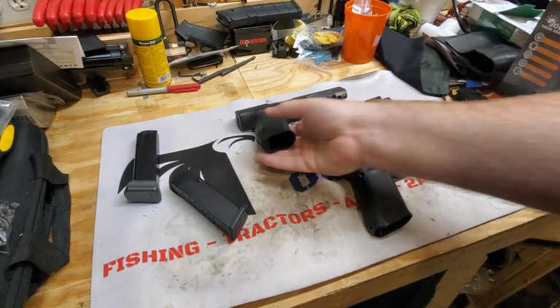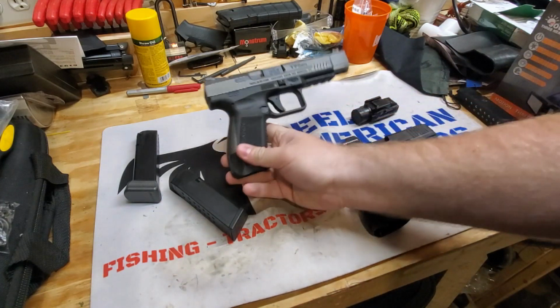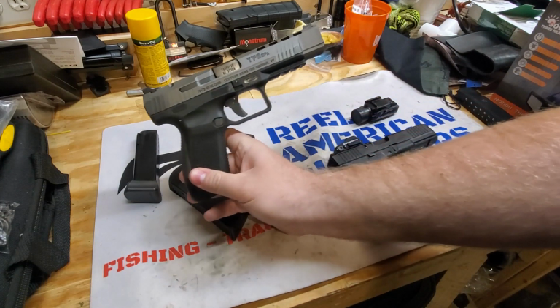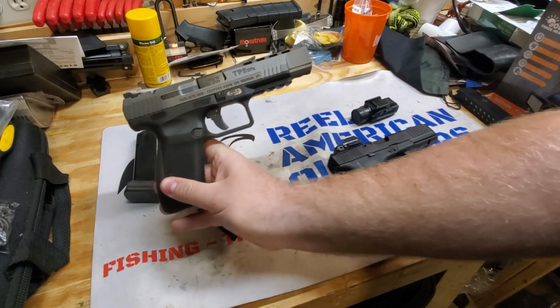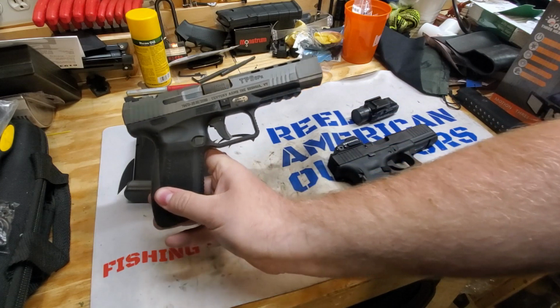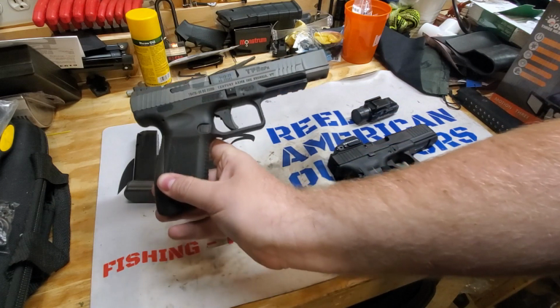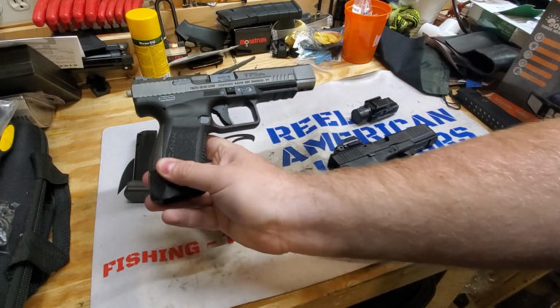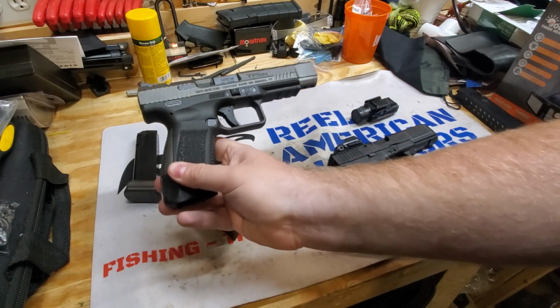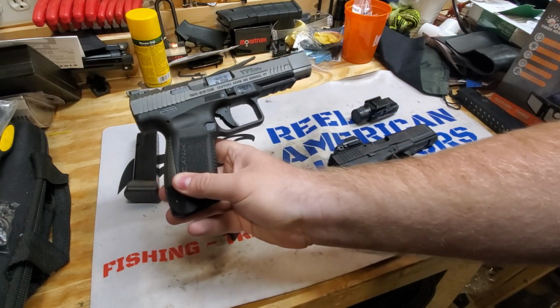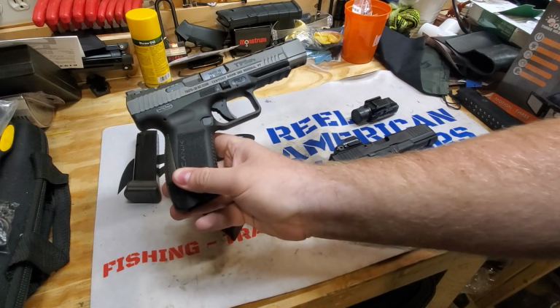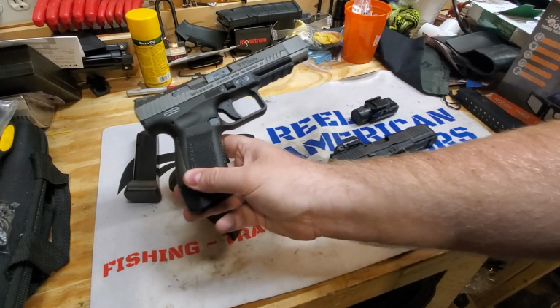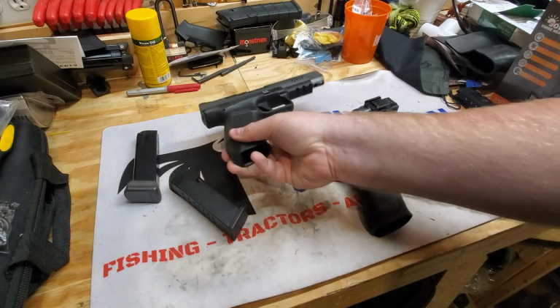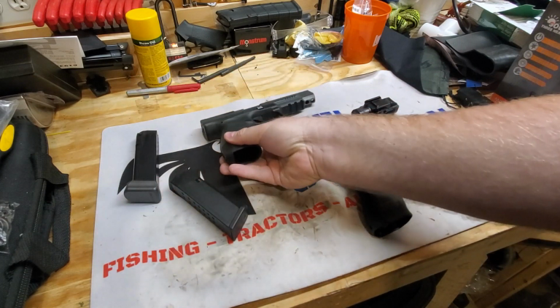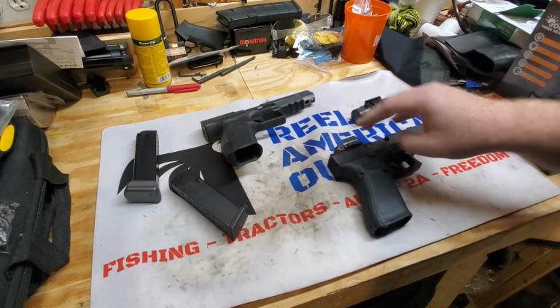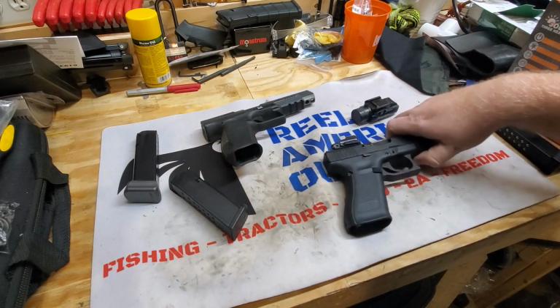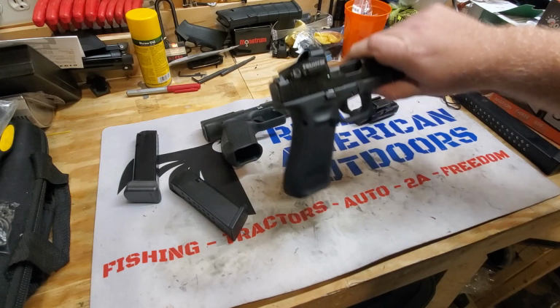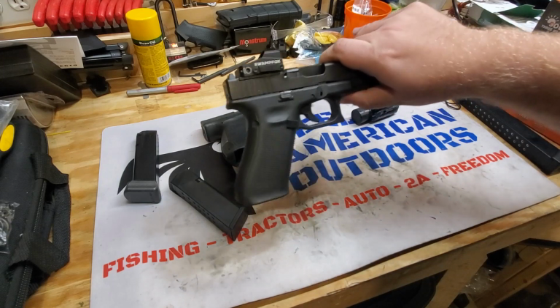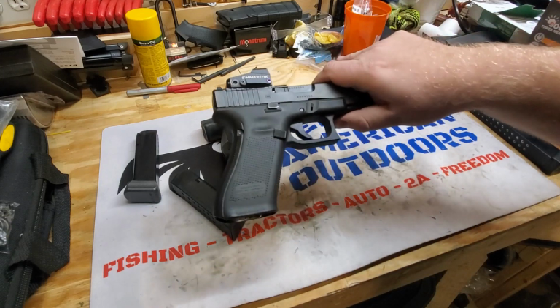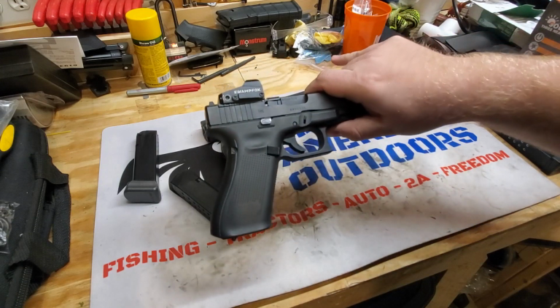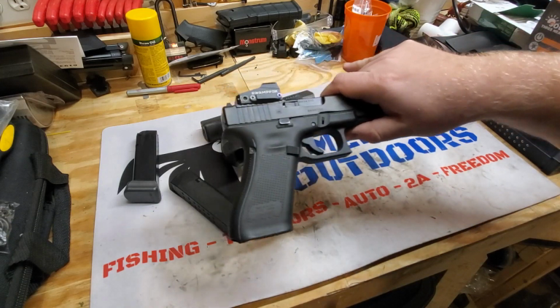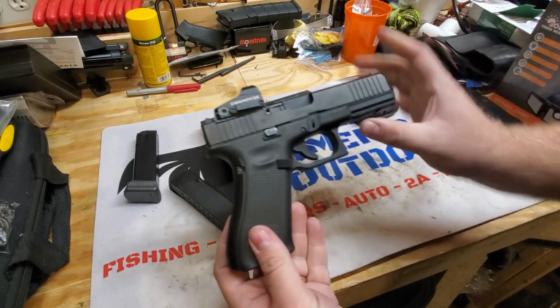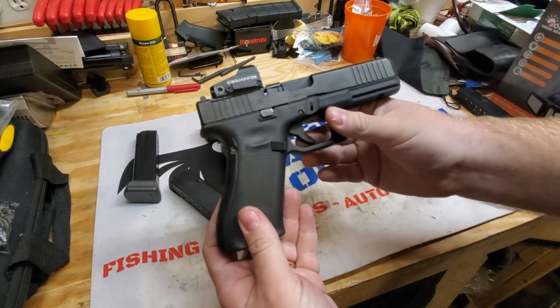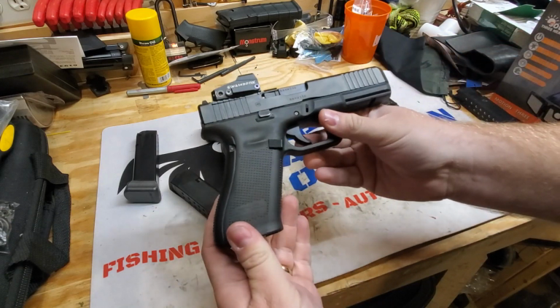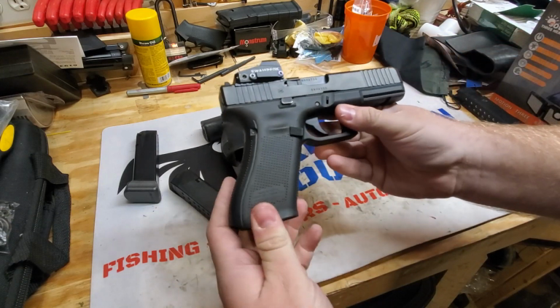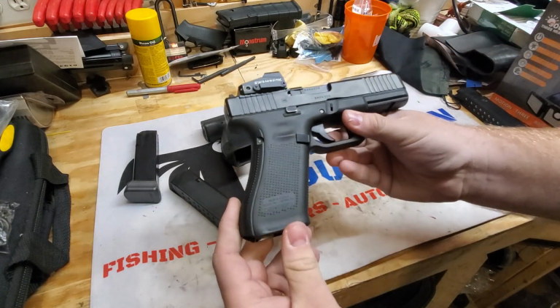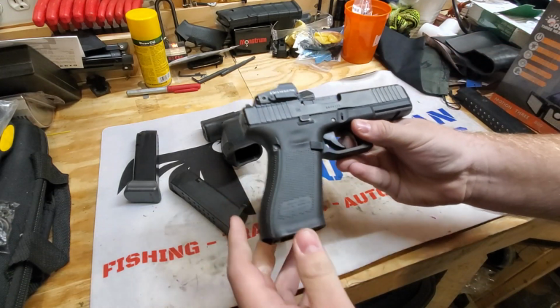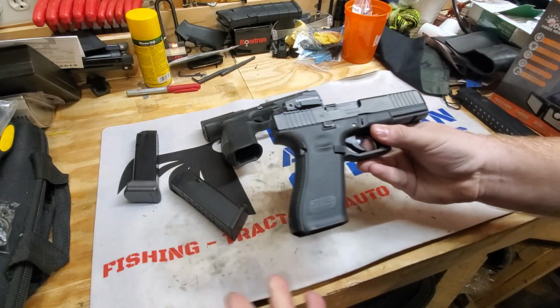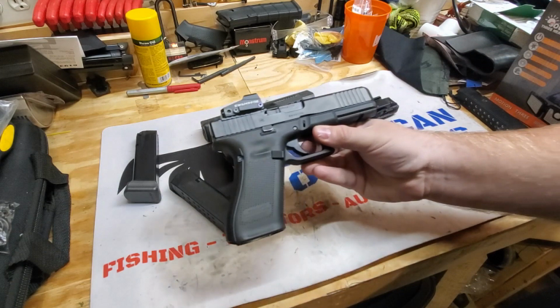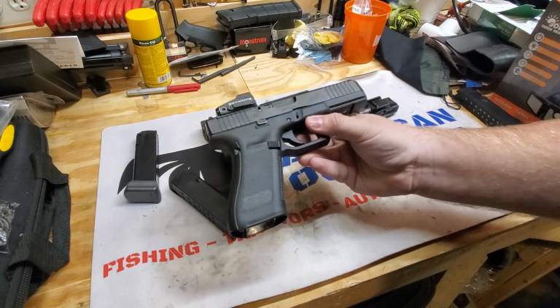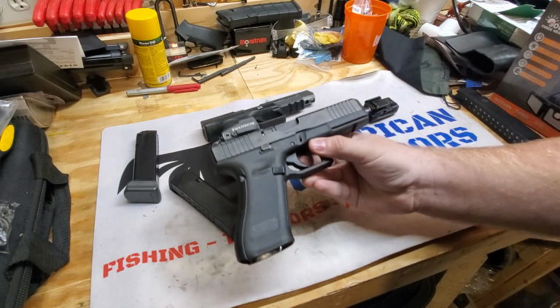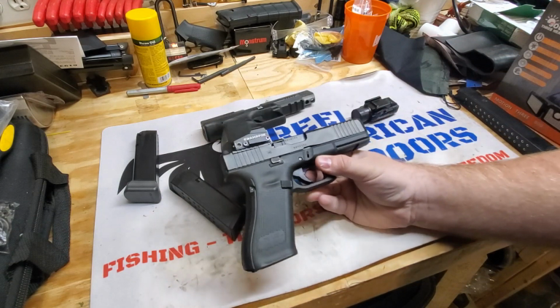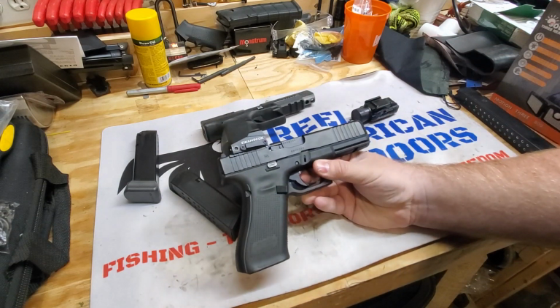A lot of people don't know that Kanik is actually a Turkish brand — the Turkish military uses them. And obviously Glock, even though this one might be made in America, is an Austrian company. So if that matters to you, there's that as well.